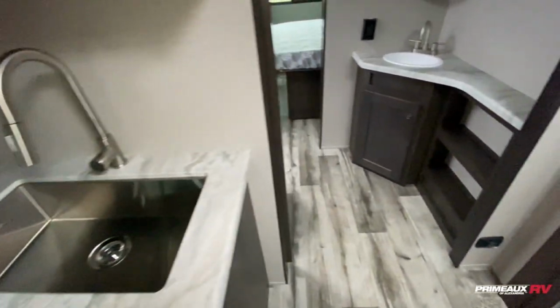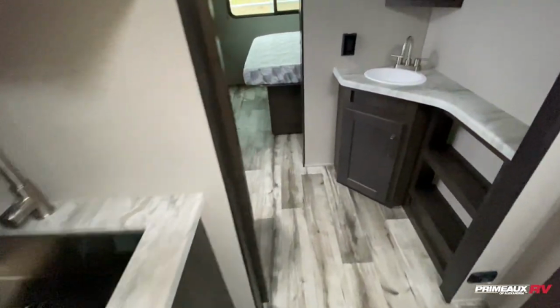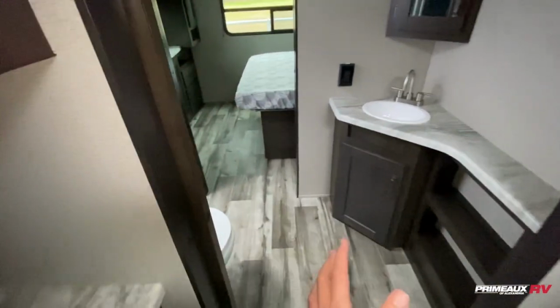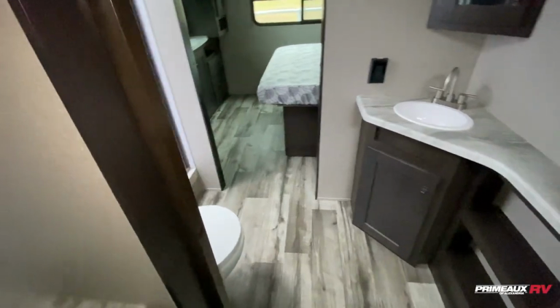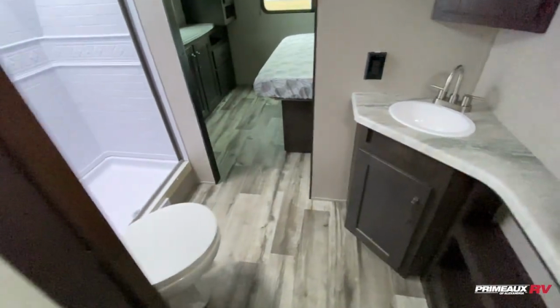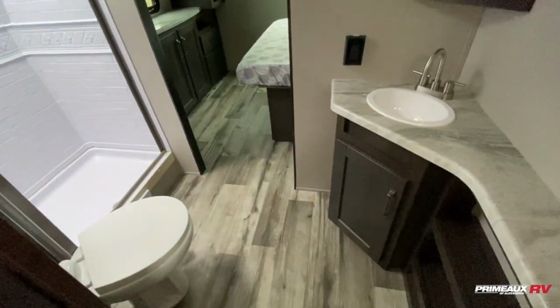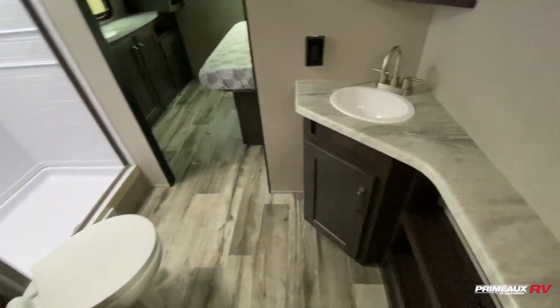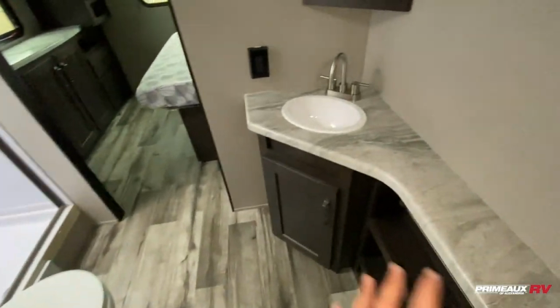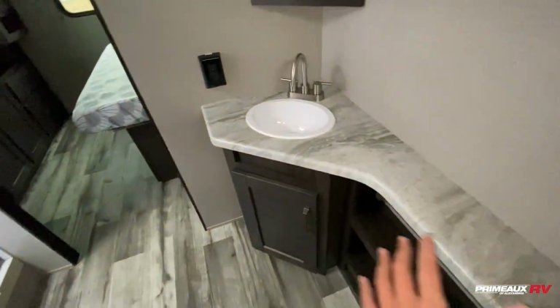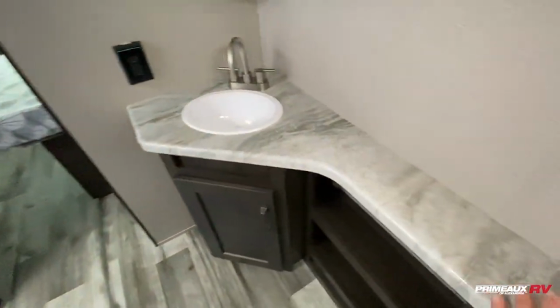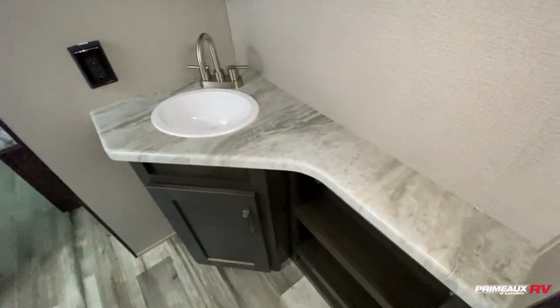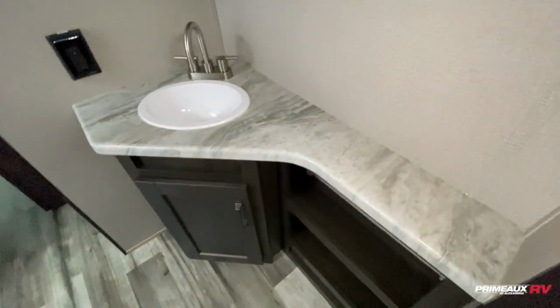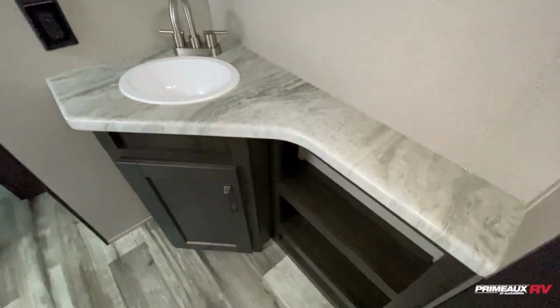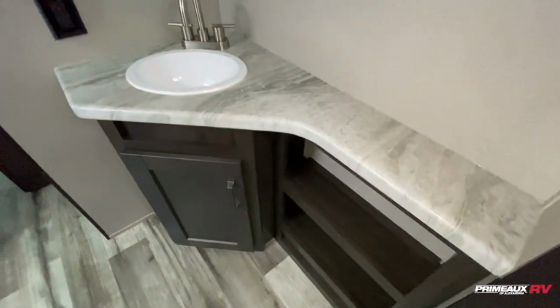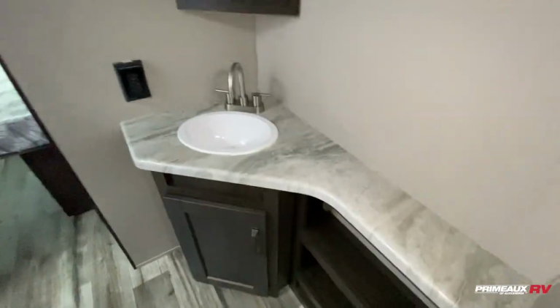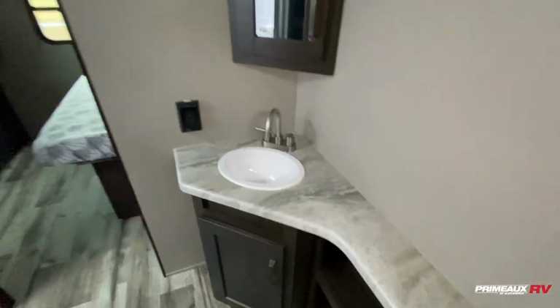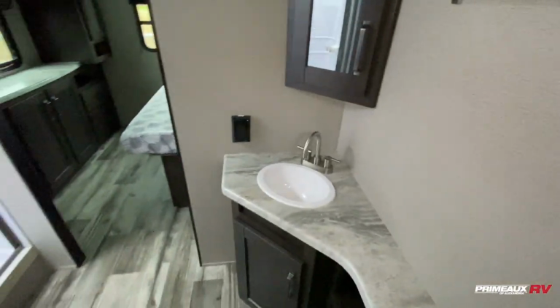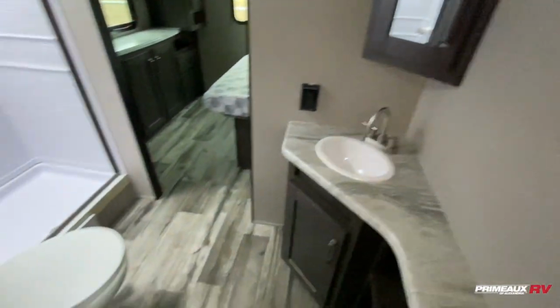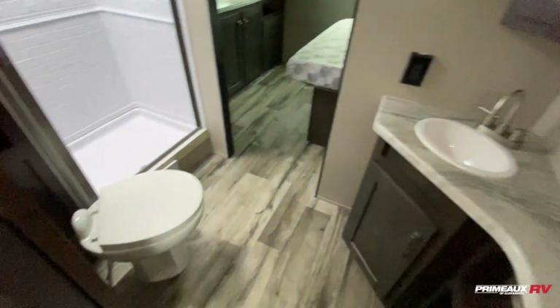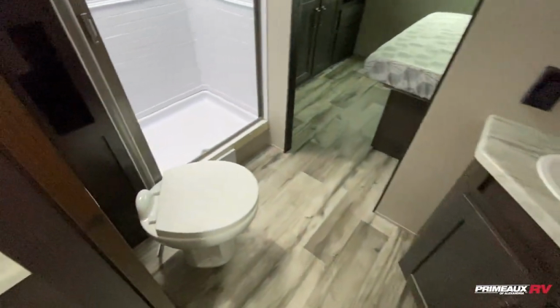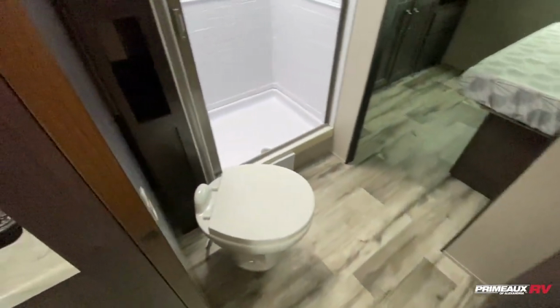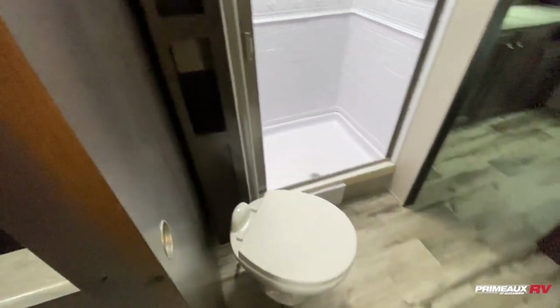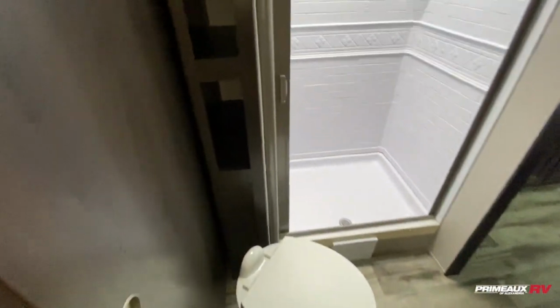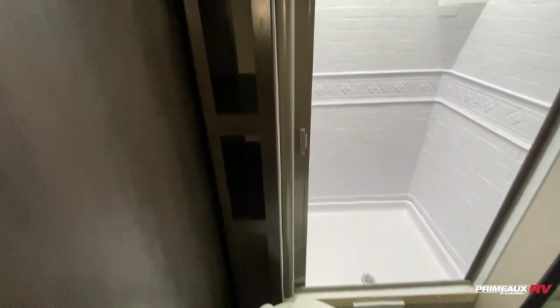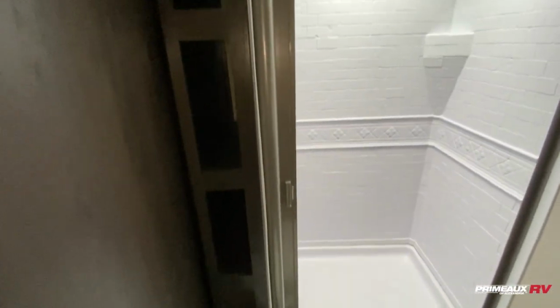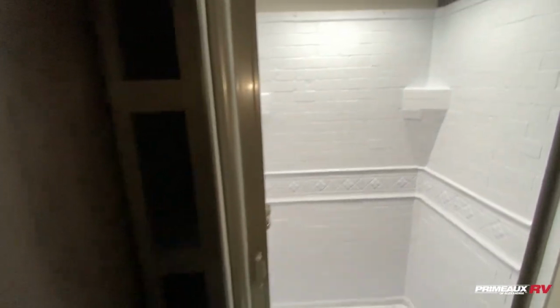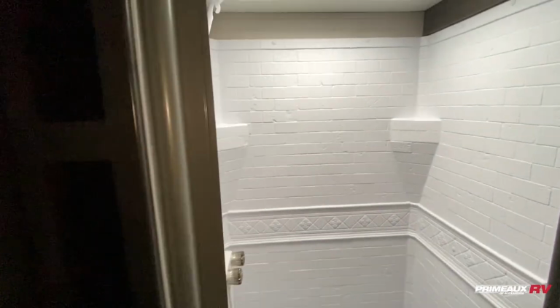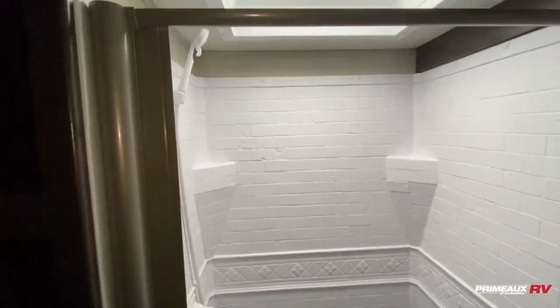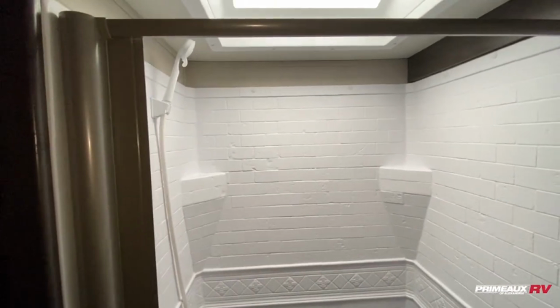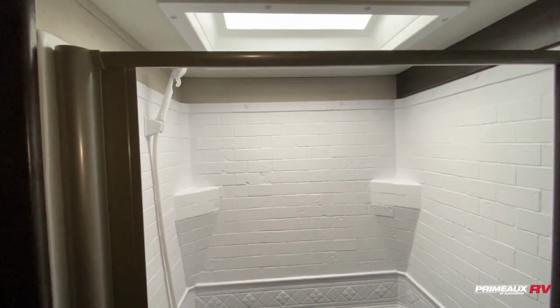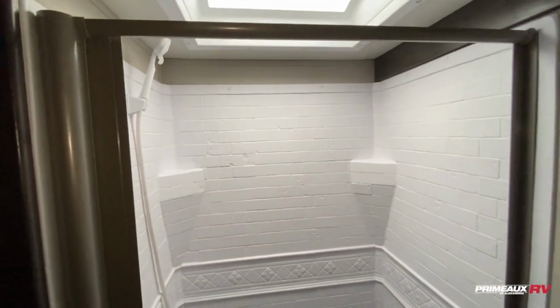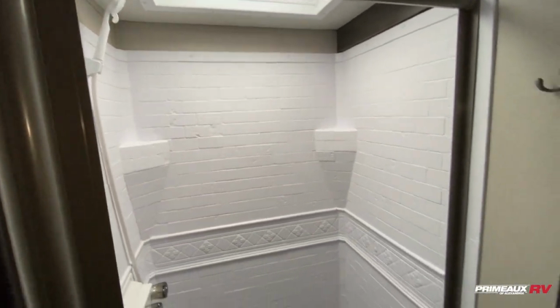You have the walk-through bathroom that leads to your master bedroom. There's a sink with a little counter space and open storage down below, a medicine cabinet up top, and a porcelain foot-flush toilet with linen storage running behind your shower. There's a squeegee door and a nice big skylight.